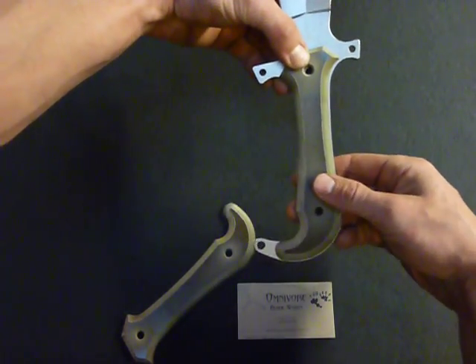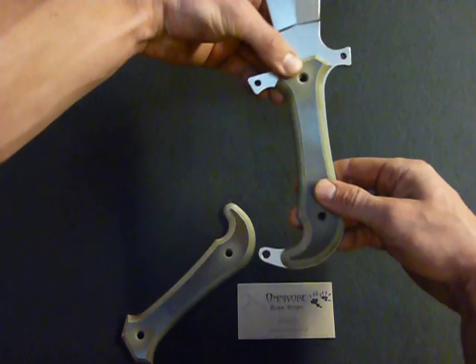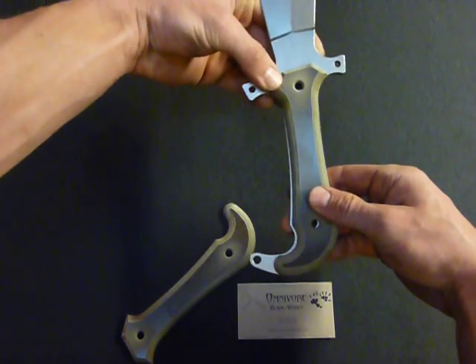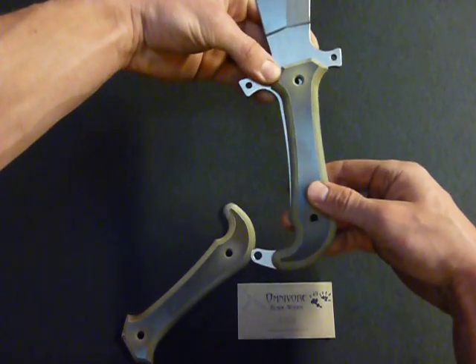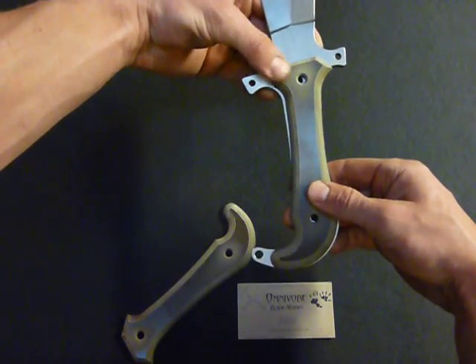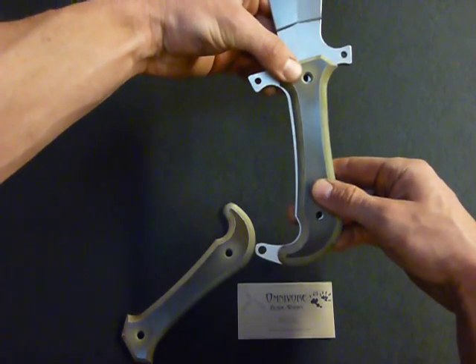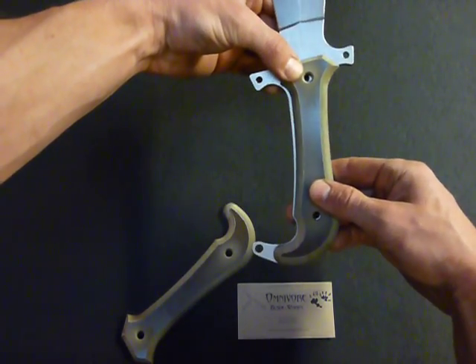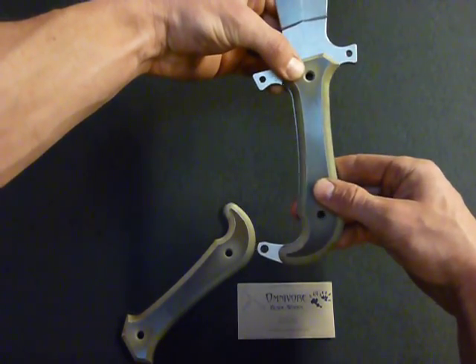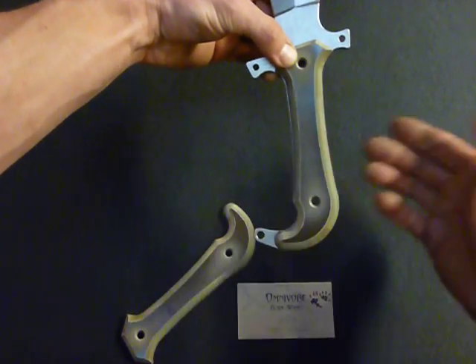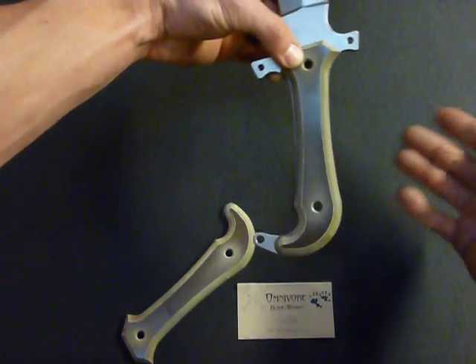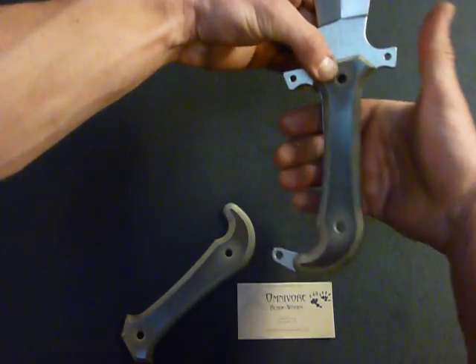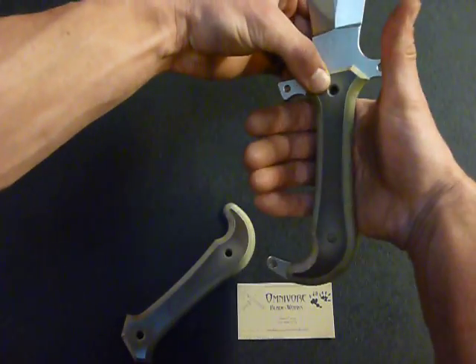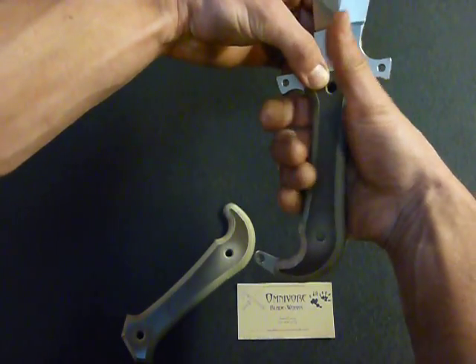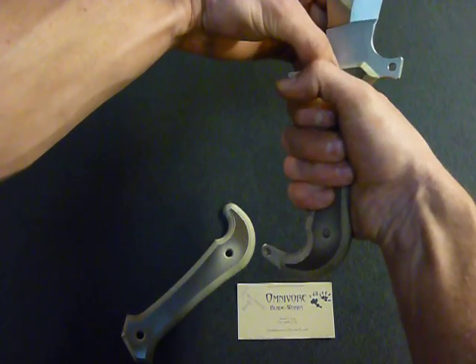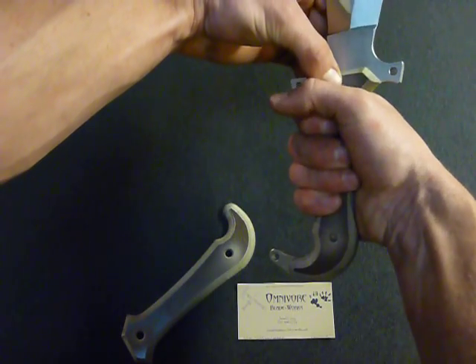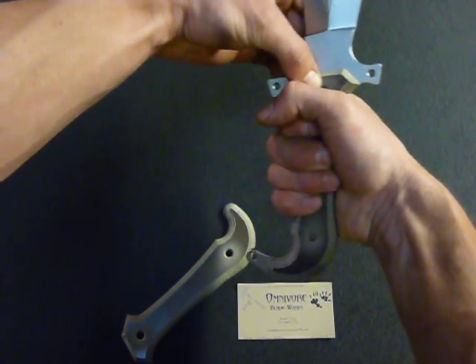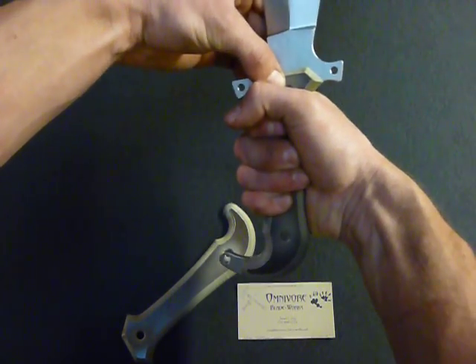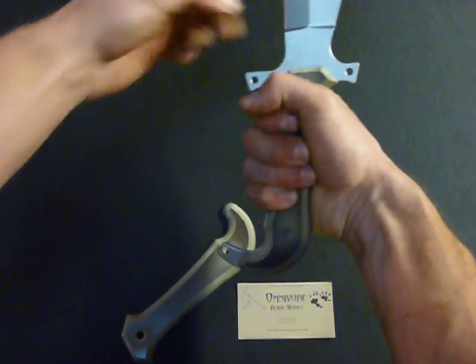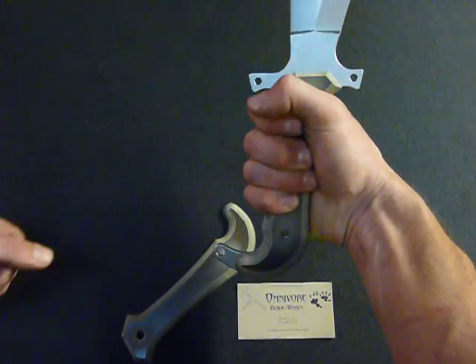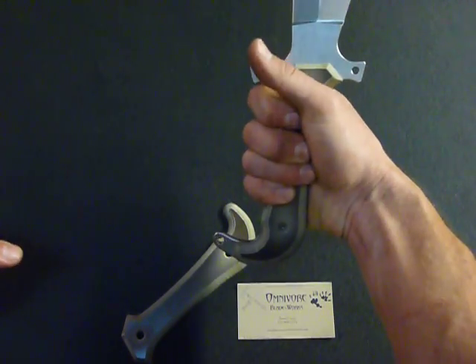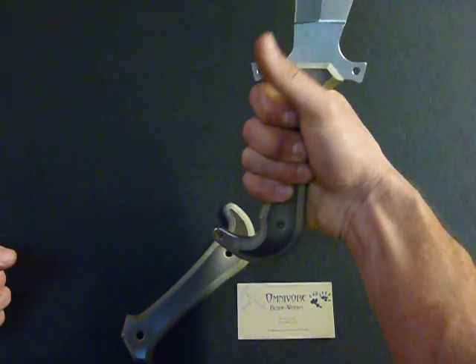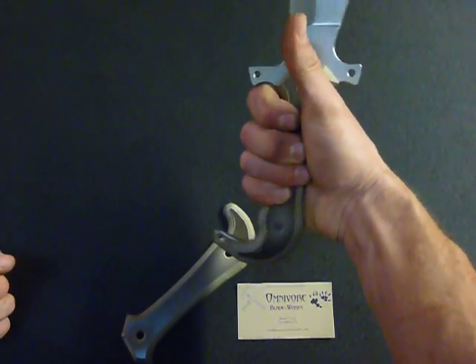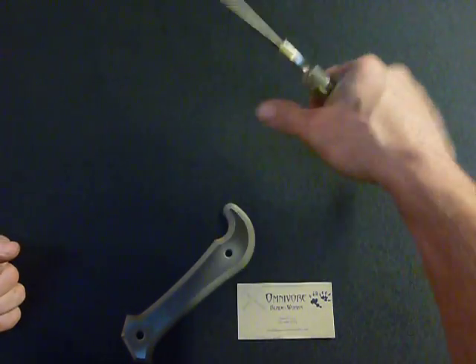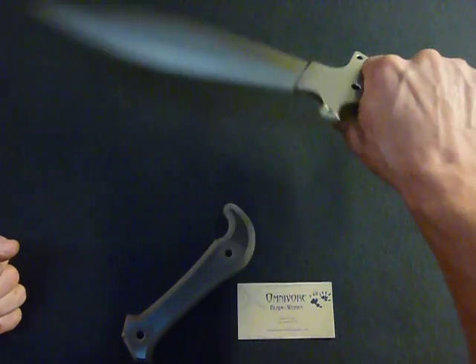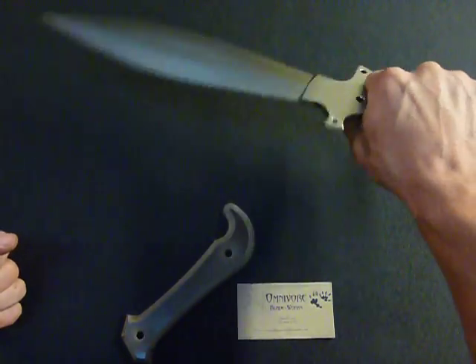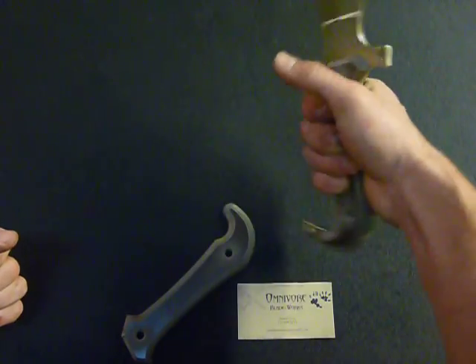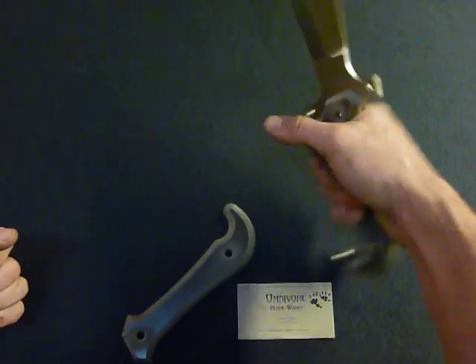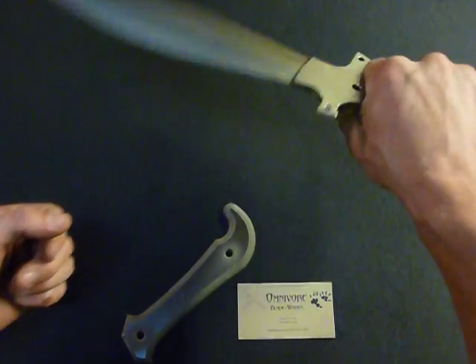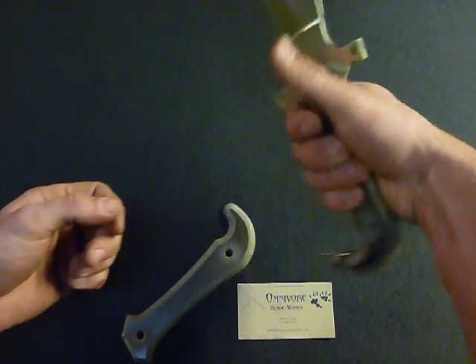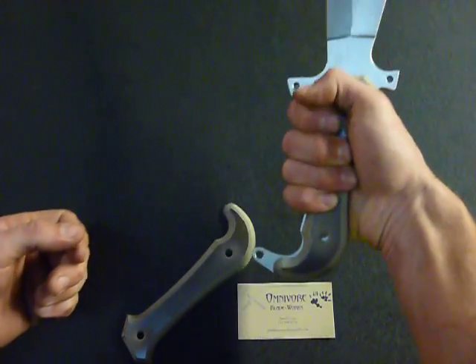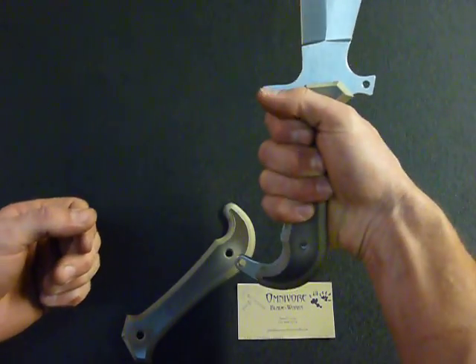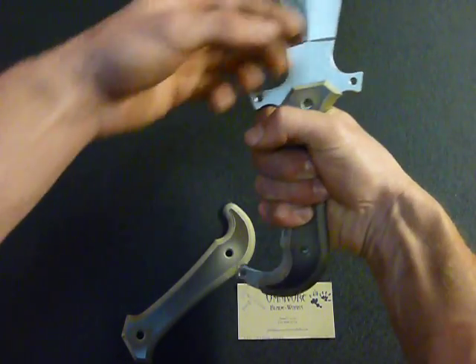This is a linen micarta handle here which would get bolted on obviously. You have a gripping portion up front so that if you need to swing it fast and transition in a fight, you're going to hold it up at the front.